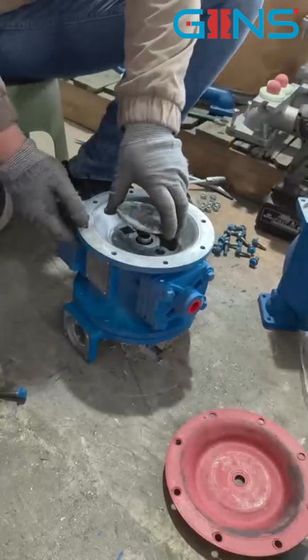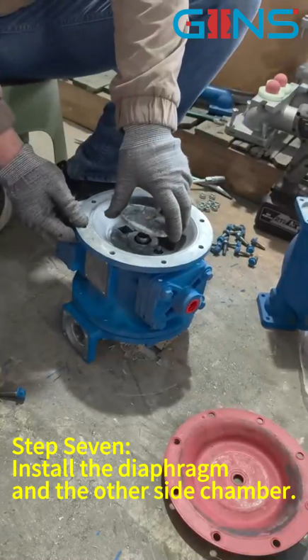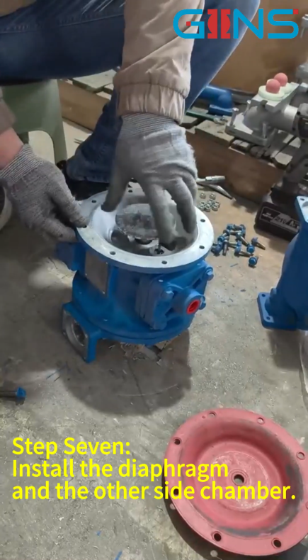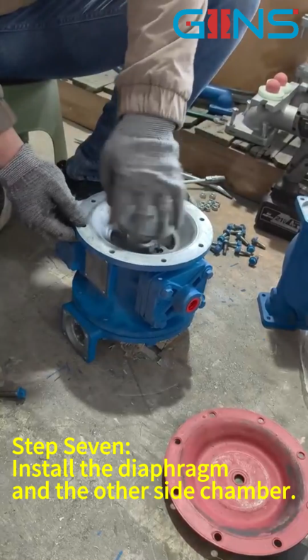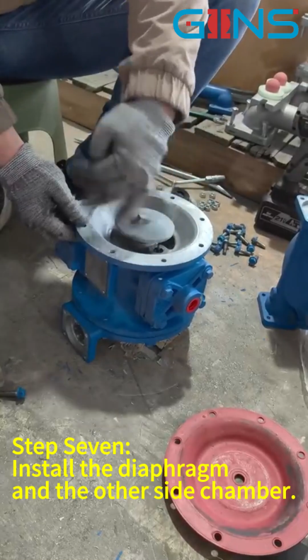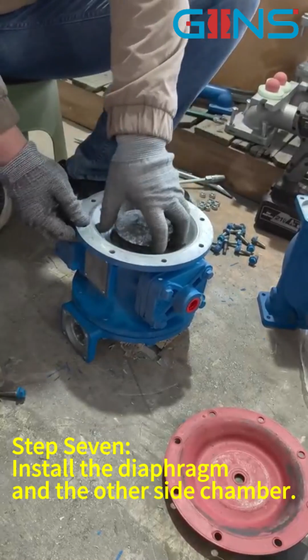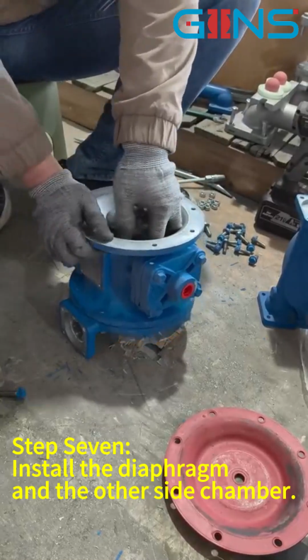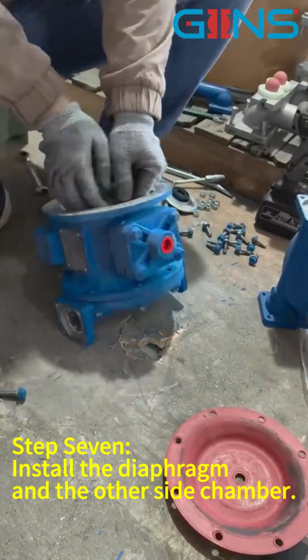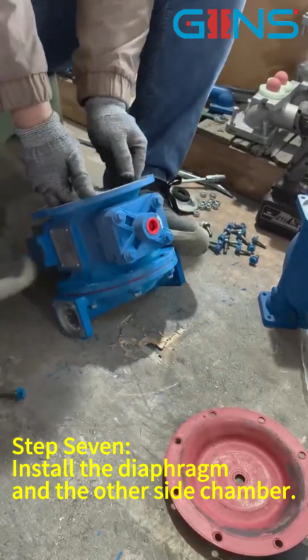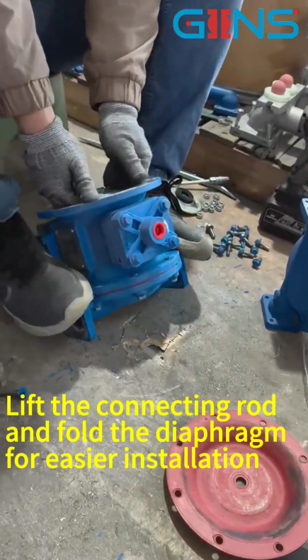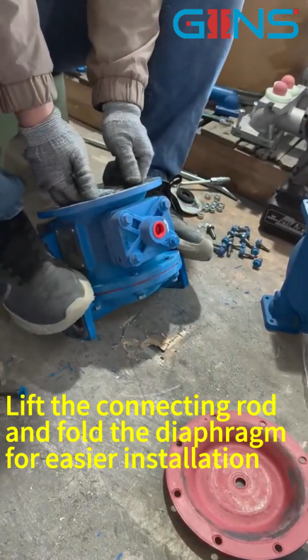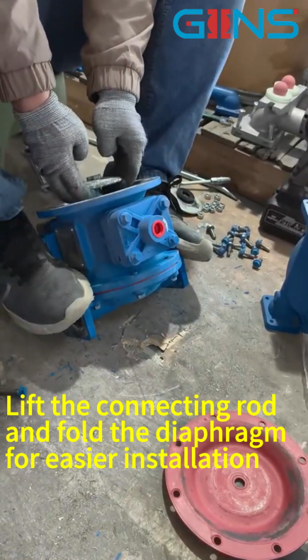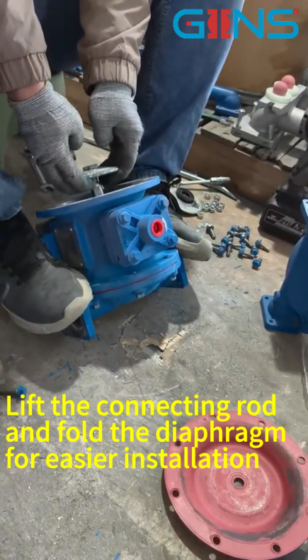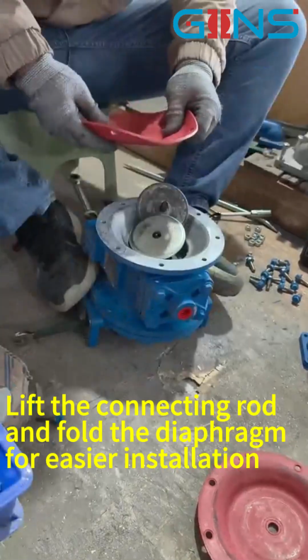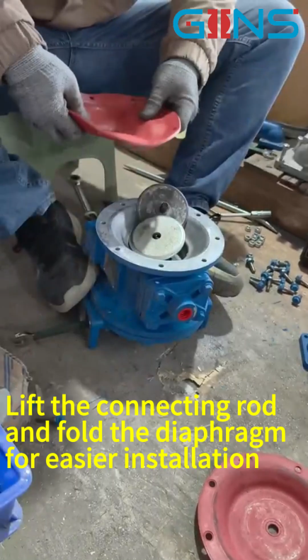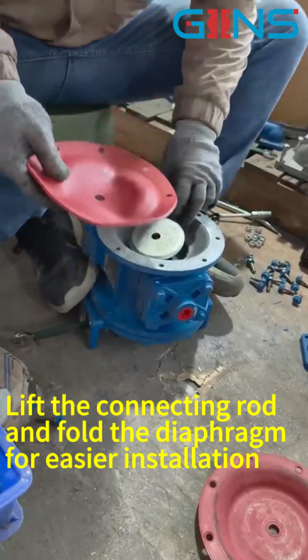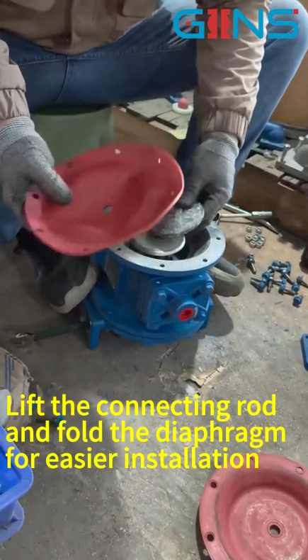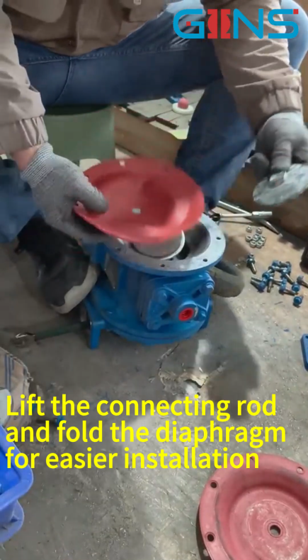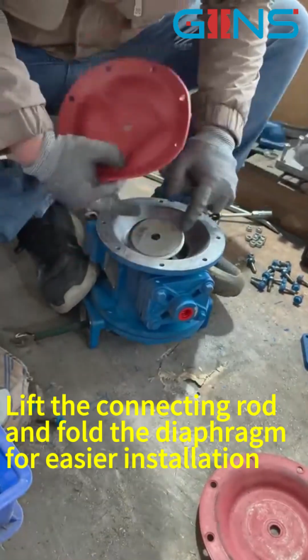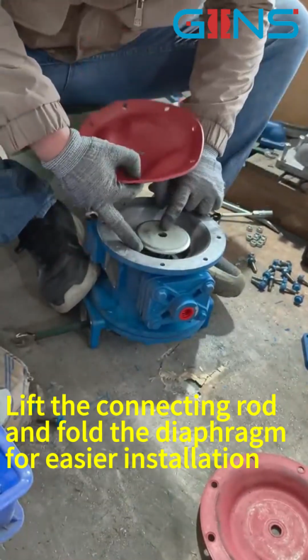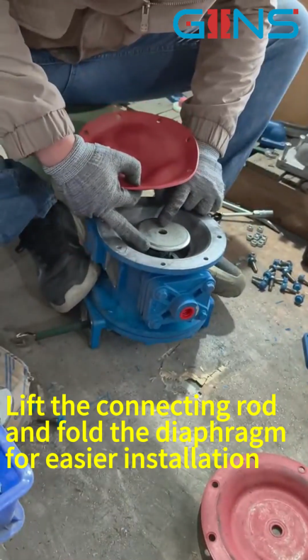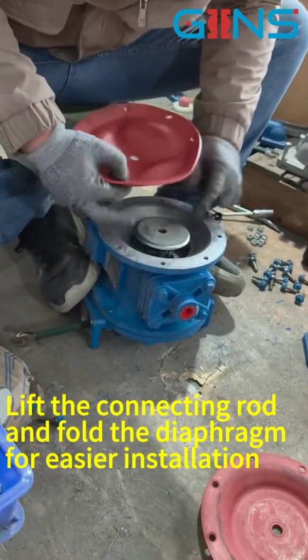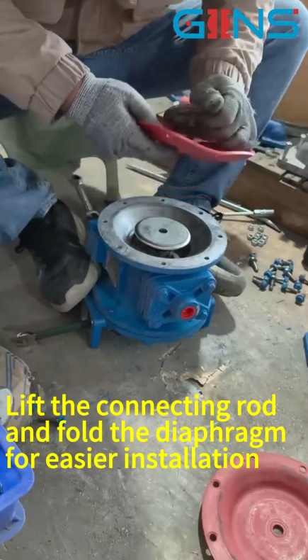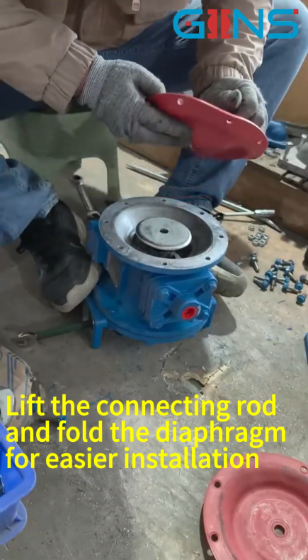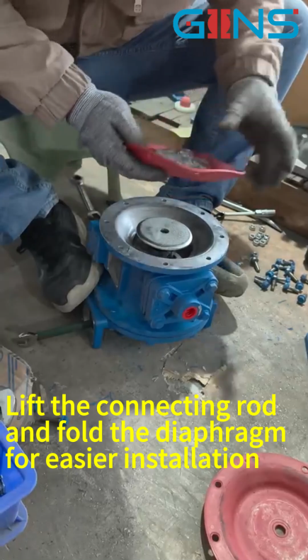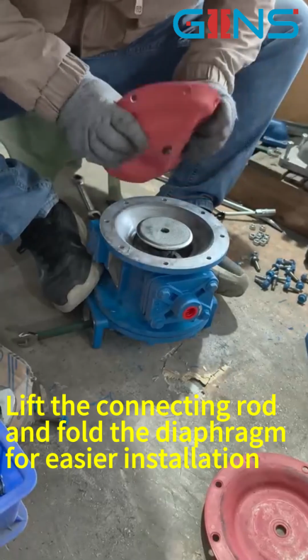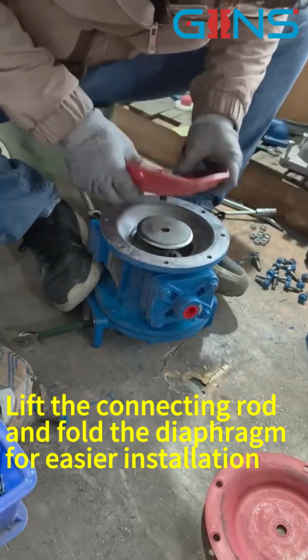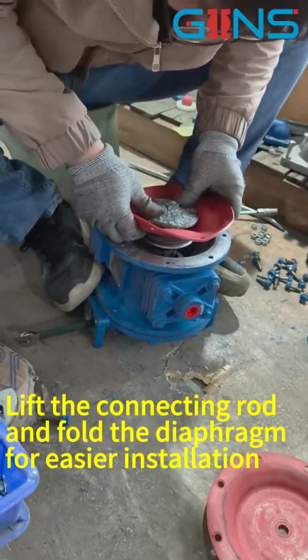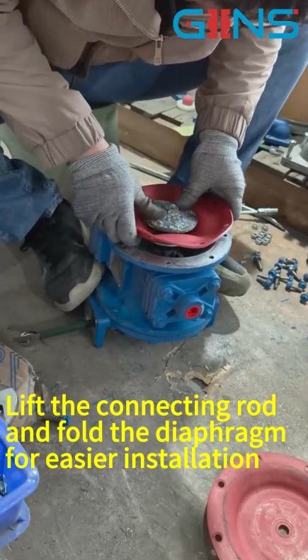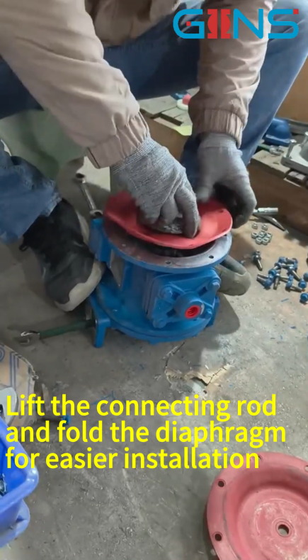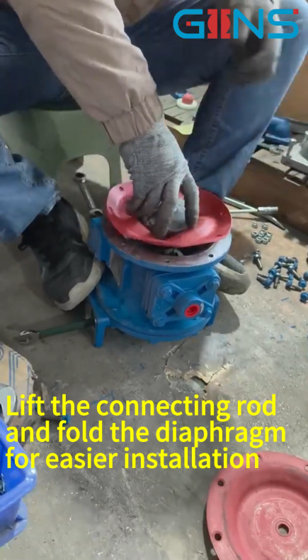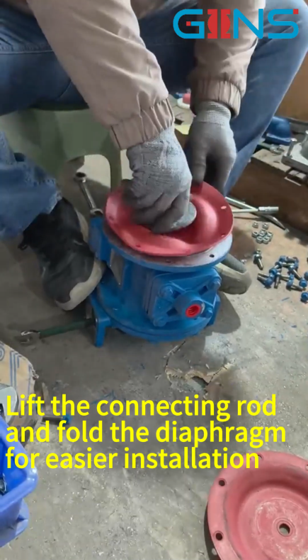Step 7: Install the diaphragm and the other side chamber.